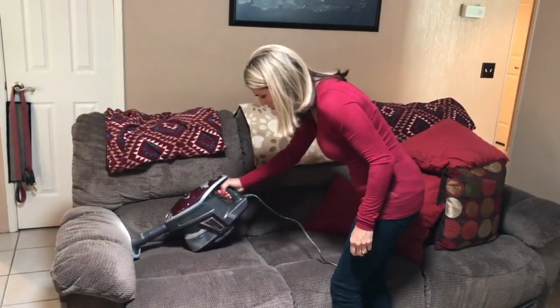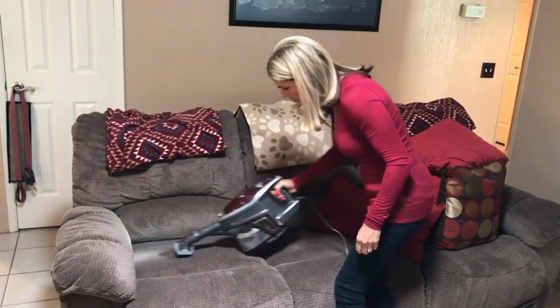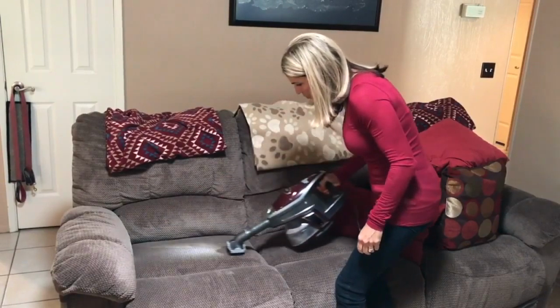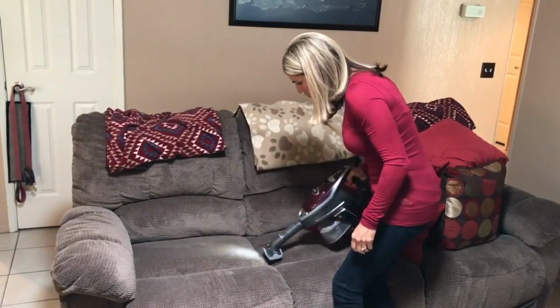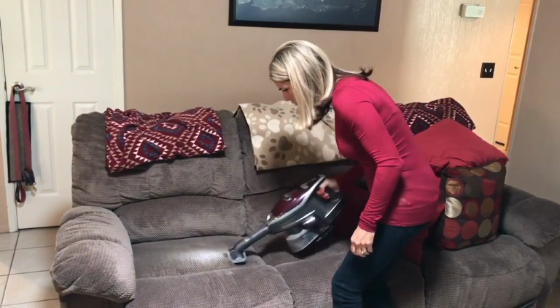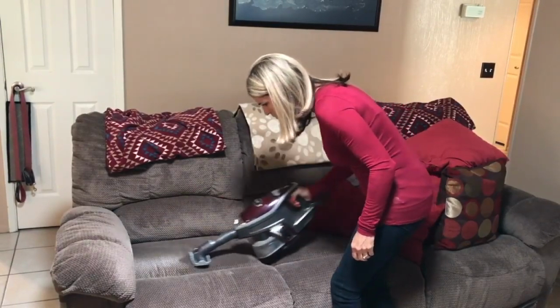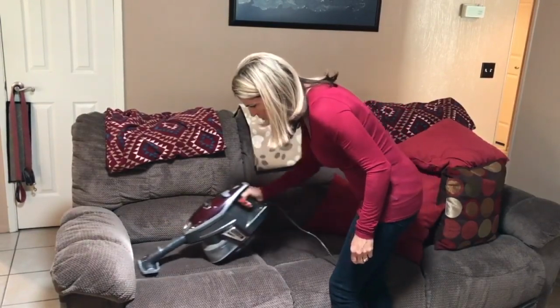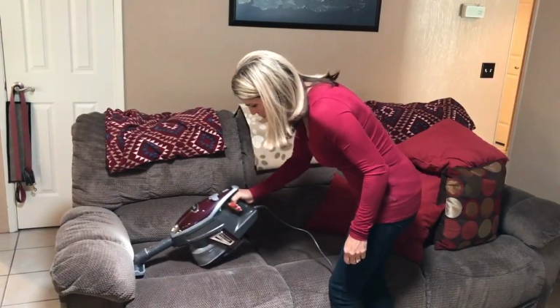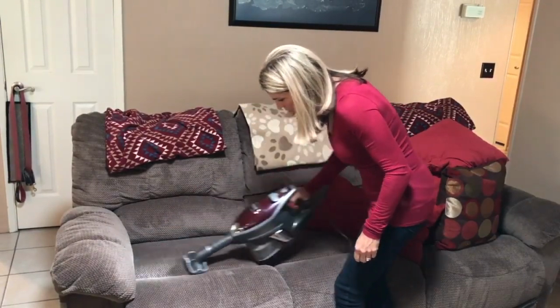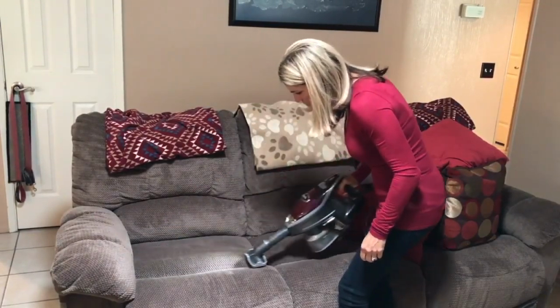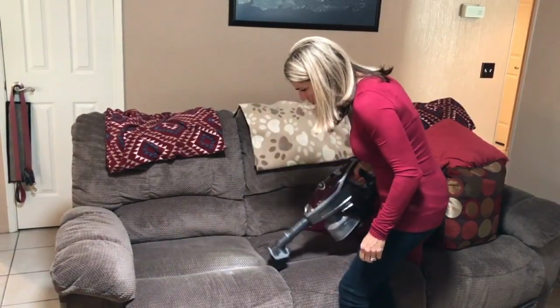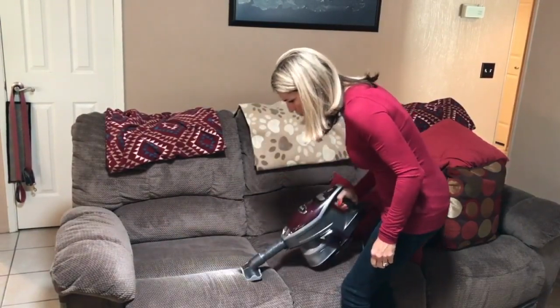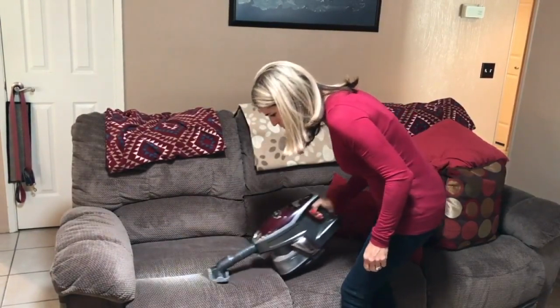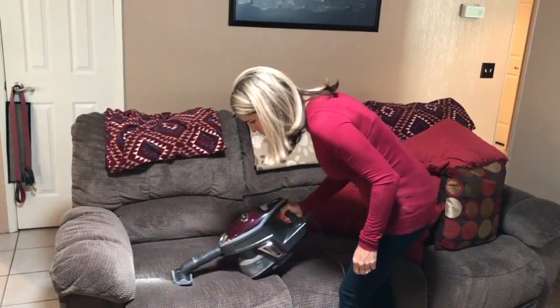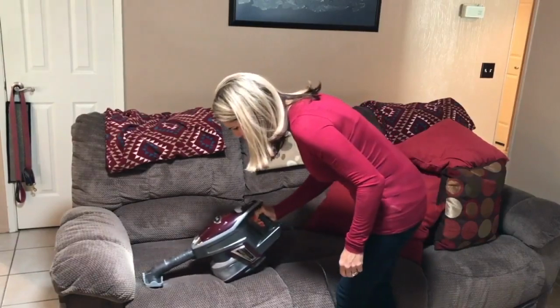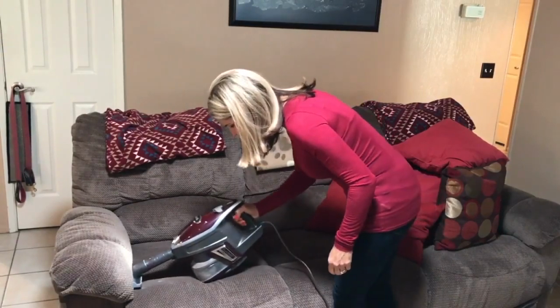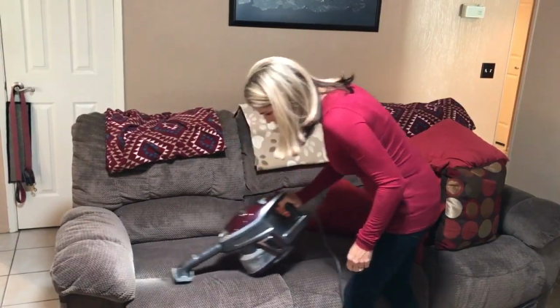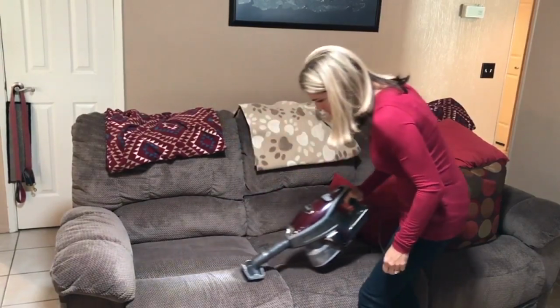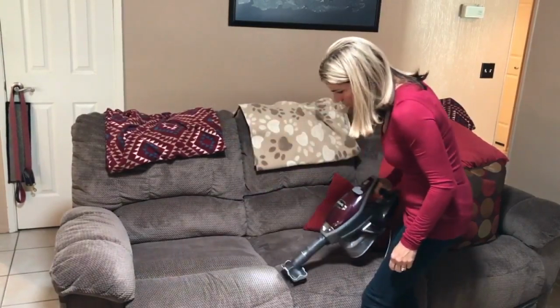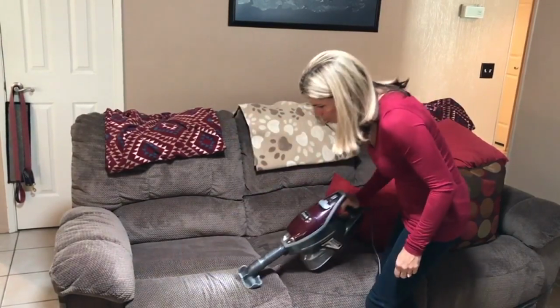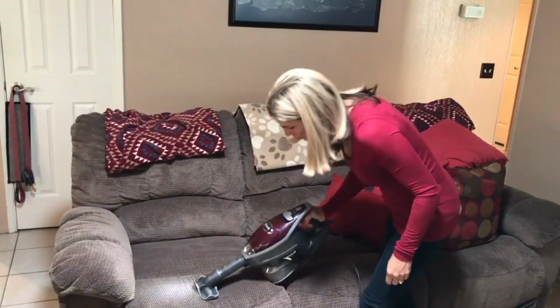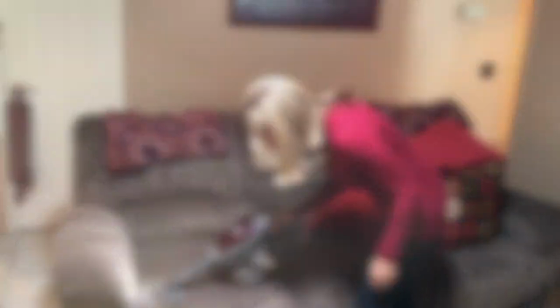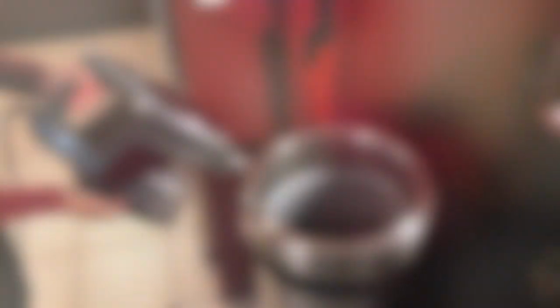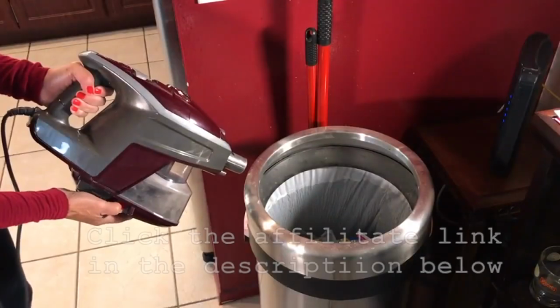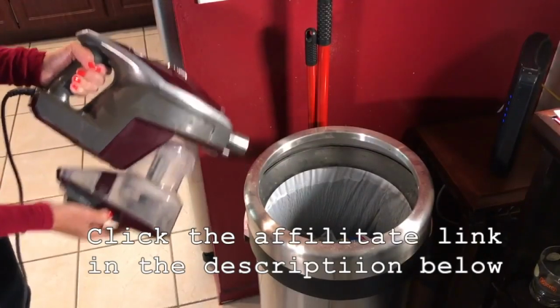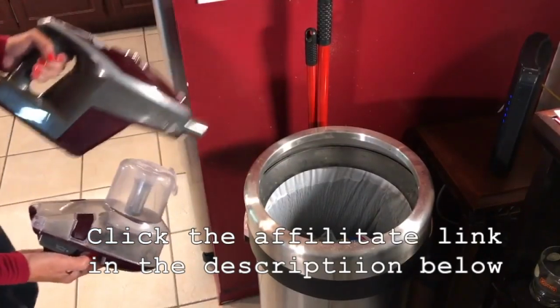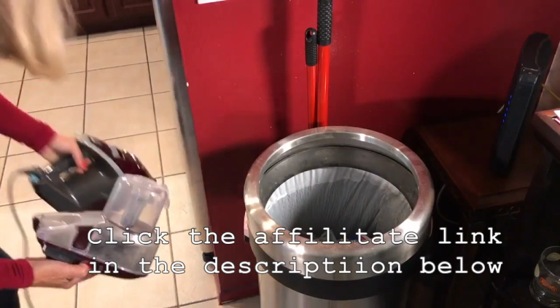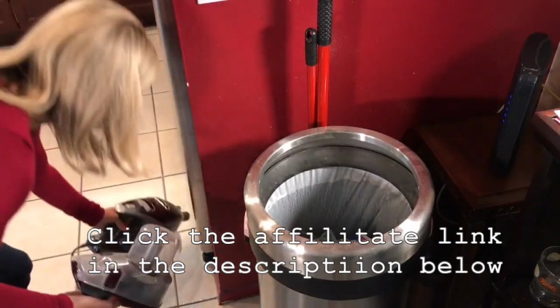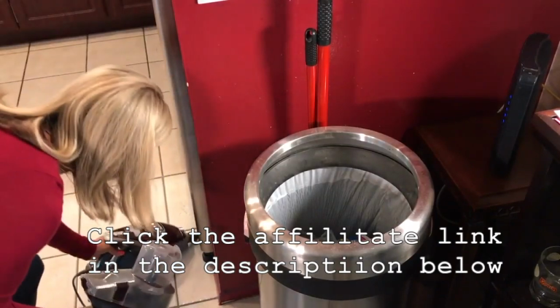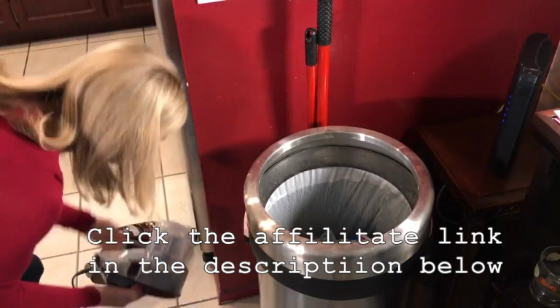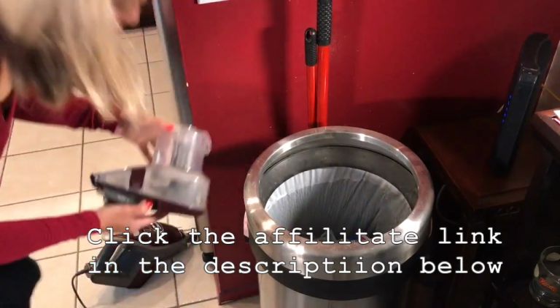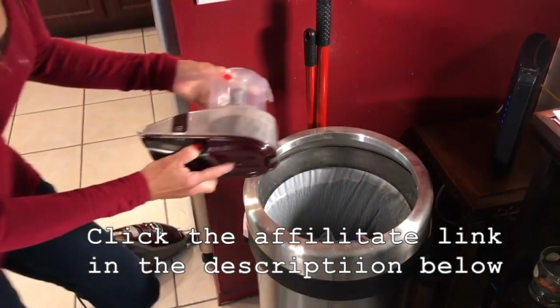If you have pets, this is a great vacuum to get. It picks up all the hairs from any cats, any dogs. This is the best vacuum I've ever had. And it also has an easy empty dust canister.